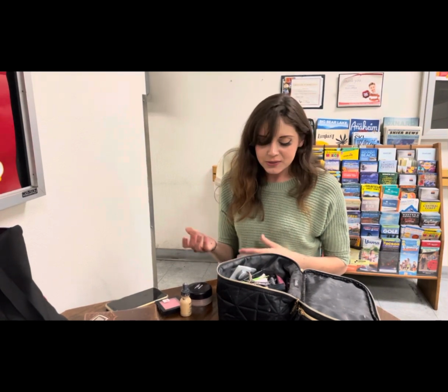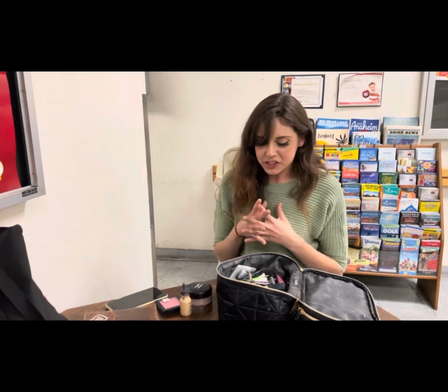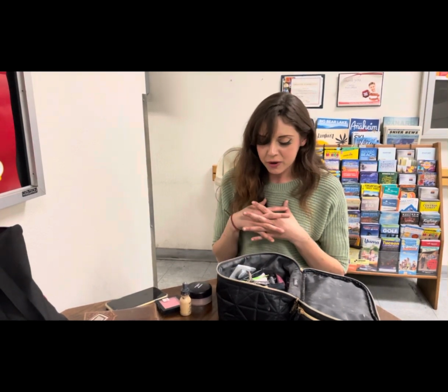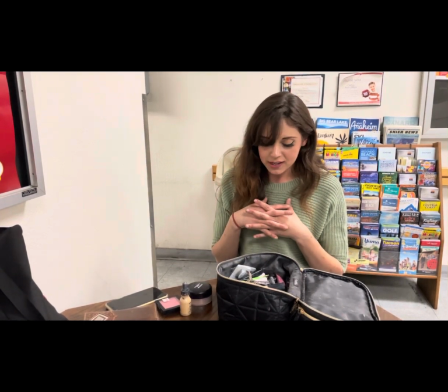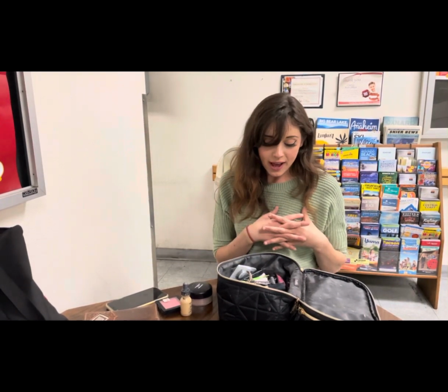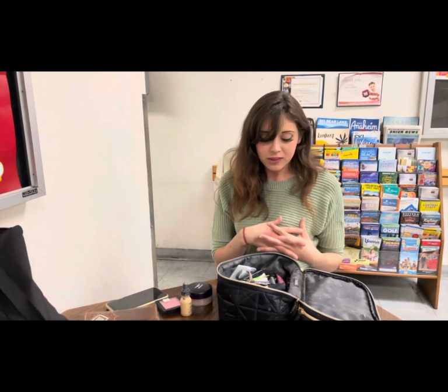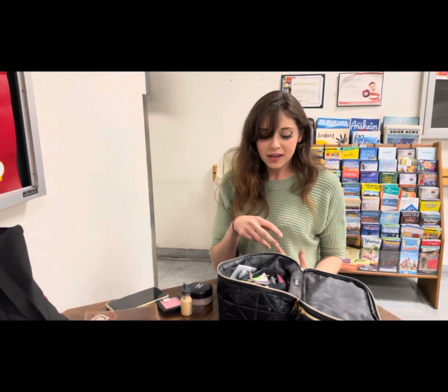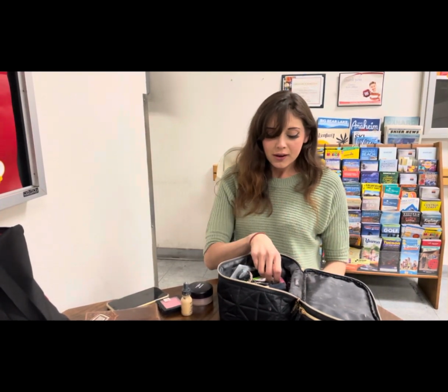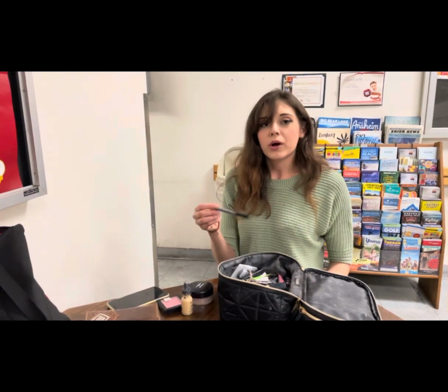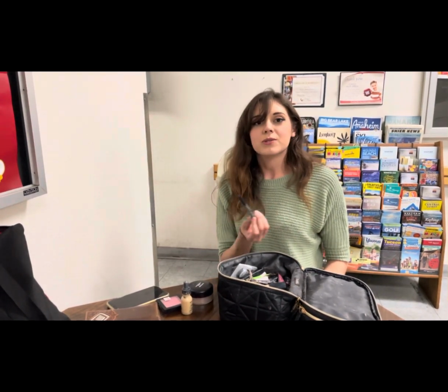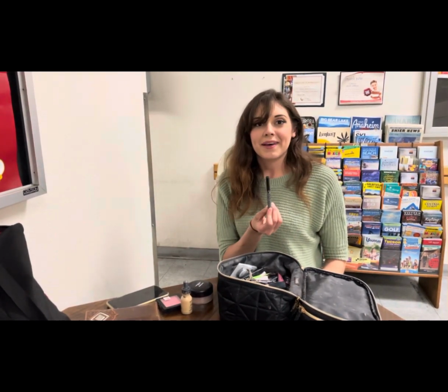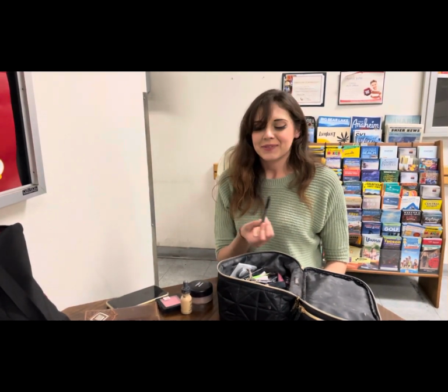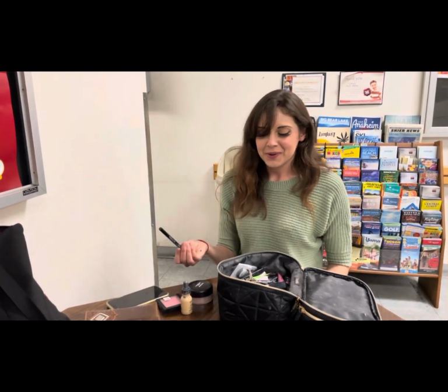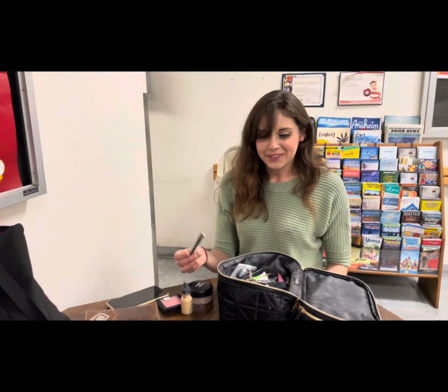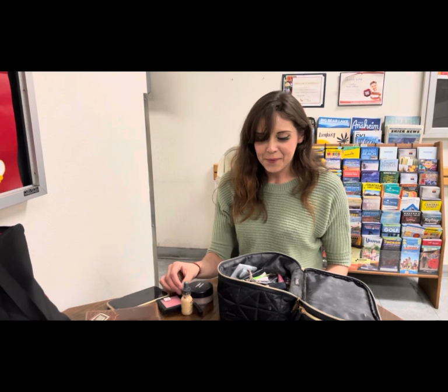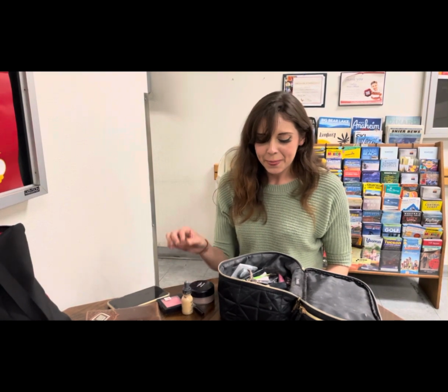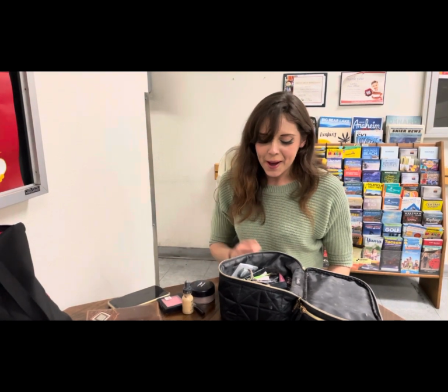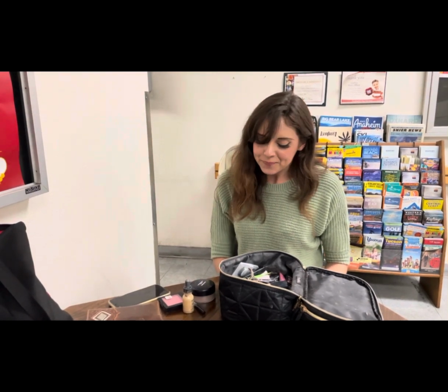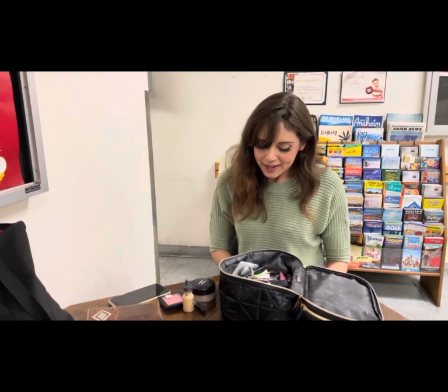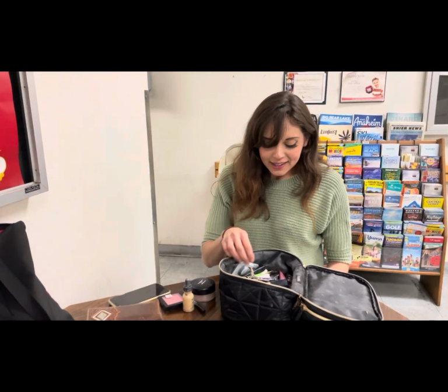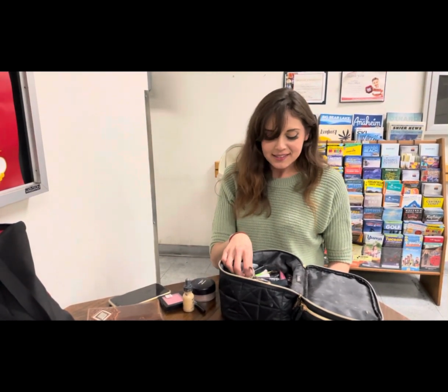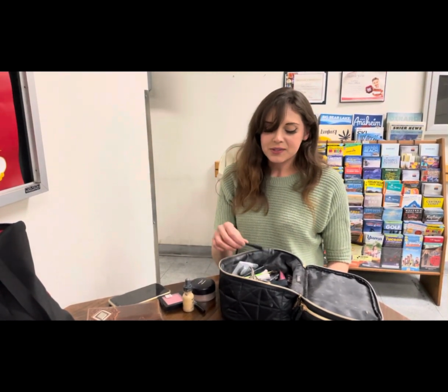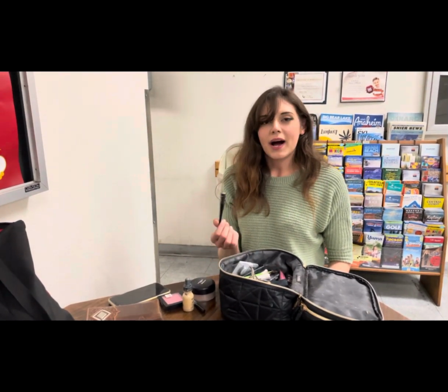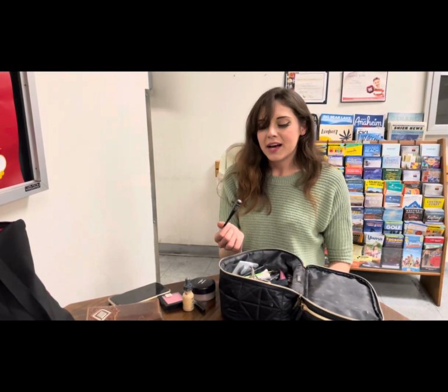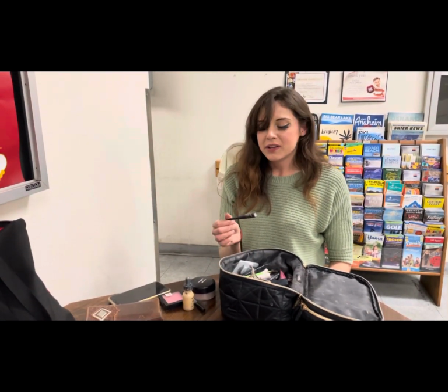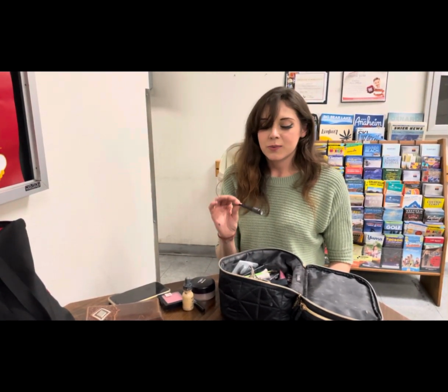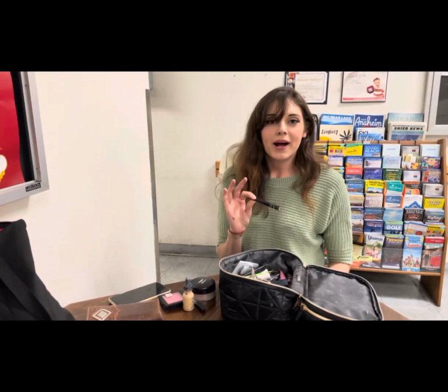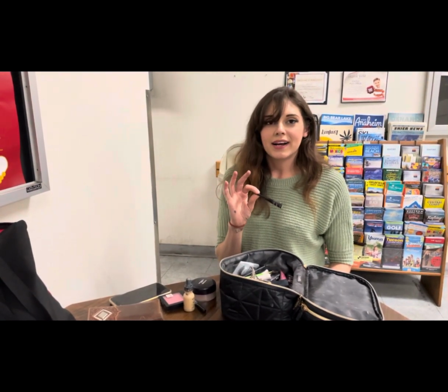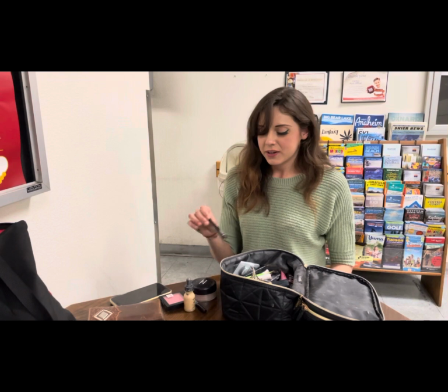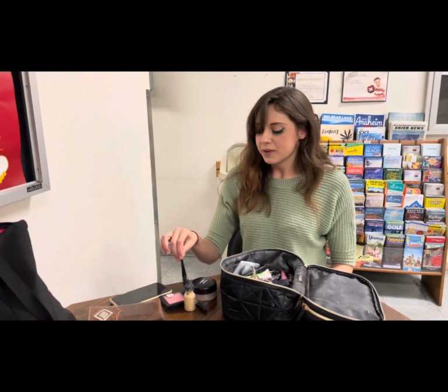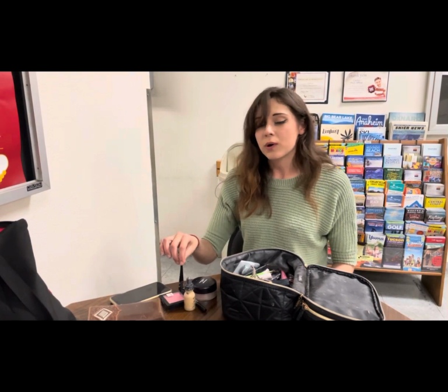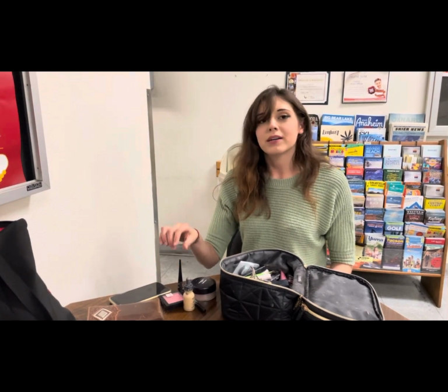For my eyebrows I actually use eyeshadow, which I don't have with me, or I'll use a pen which is pretty fun too. Next I would do eyeliner — this Wet n Wild eyeliner, it's only four bucks.